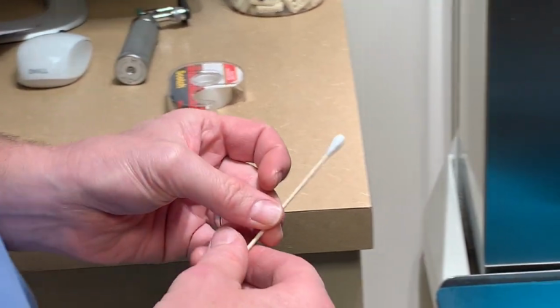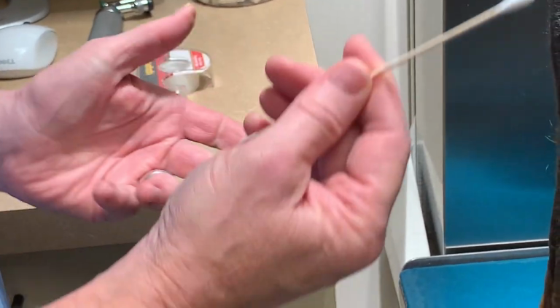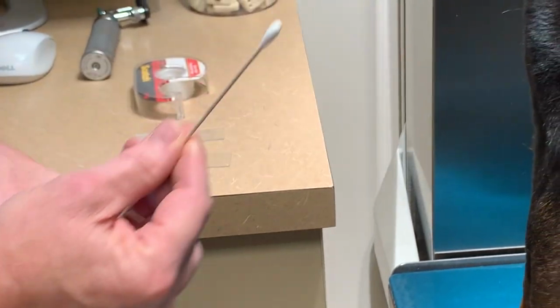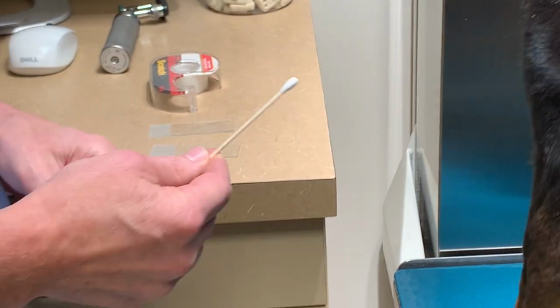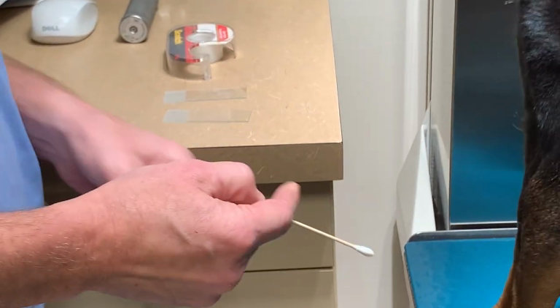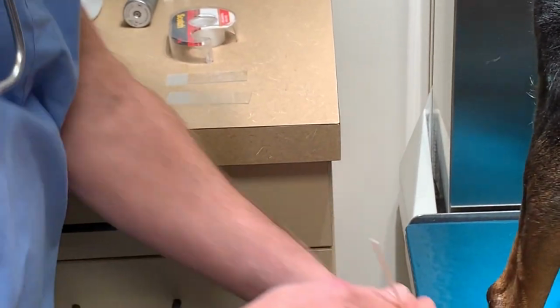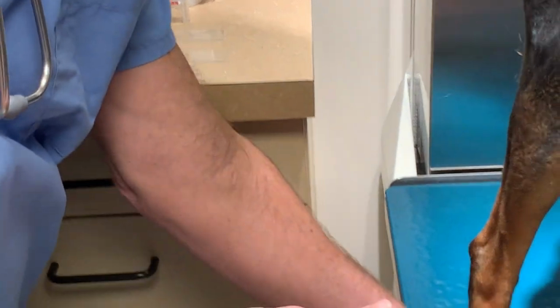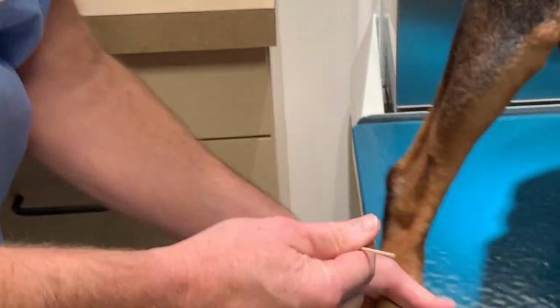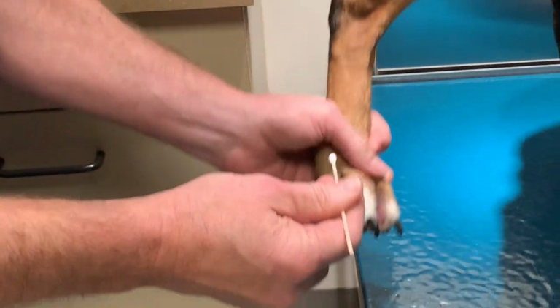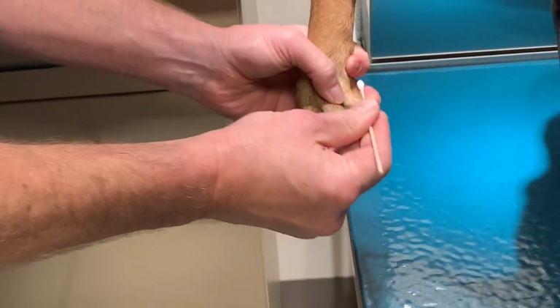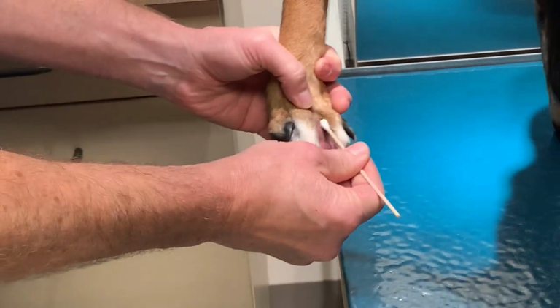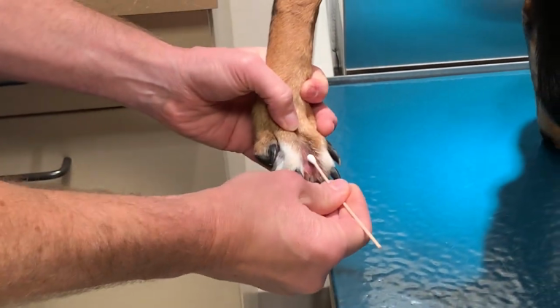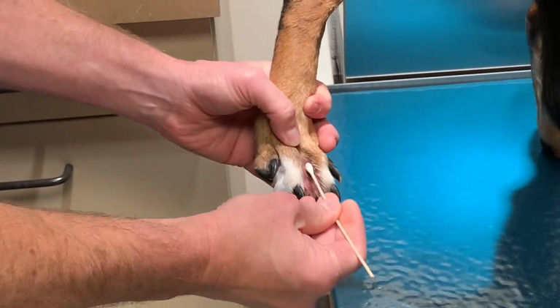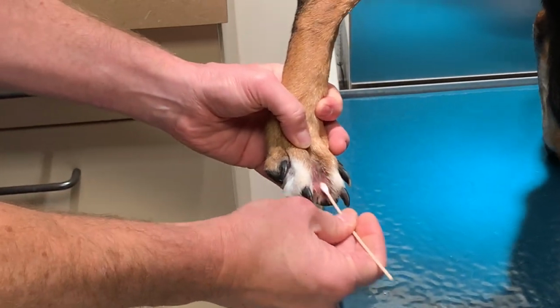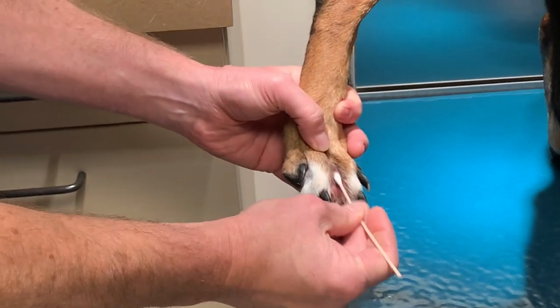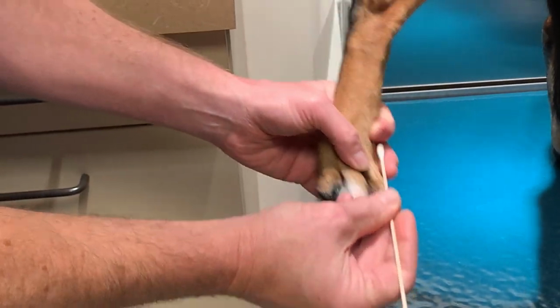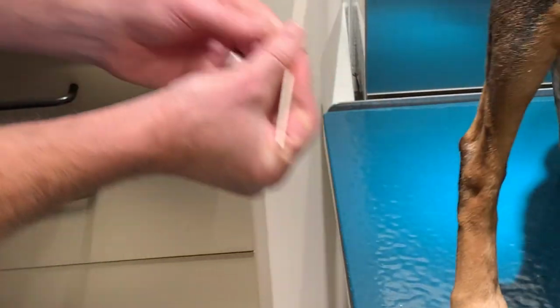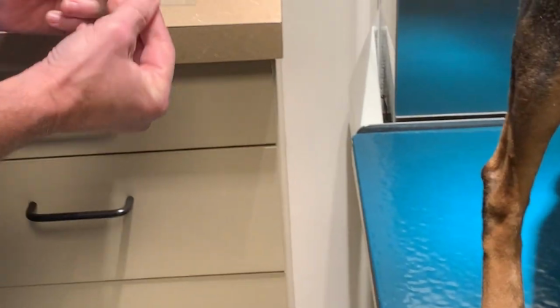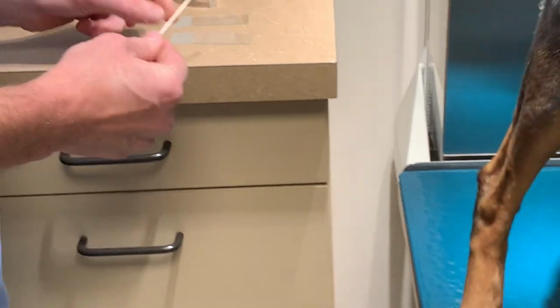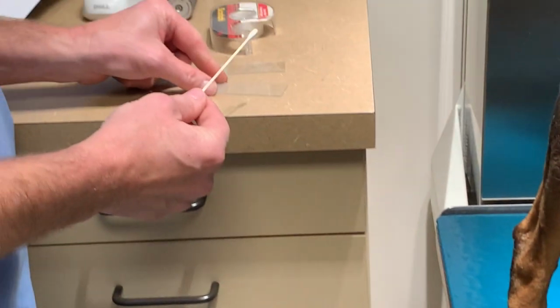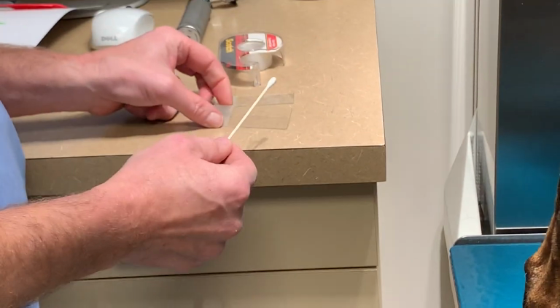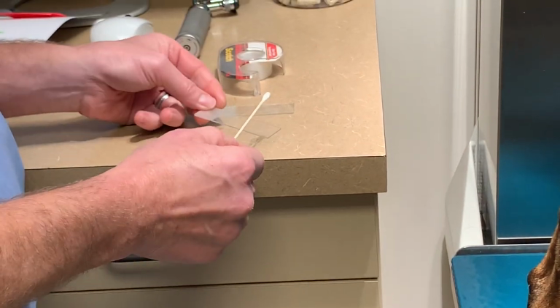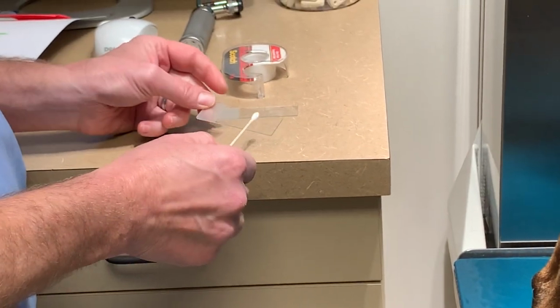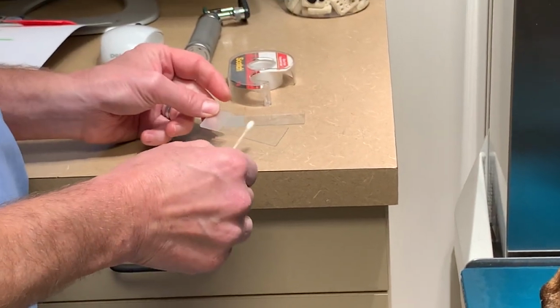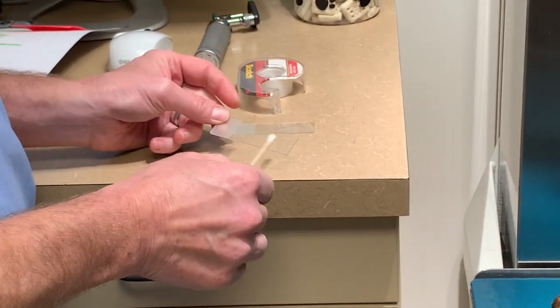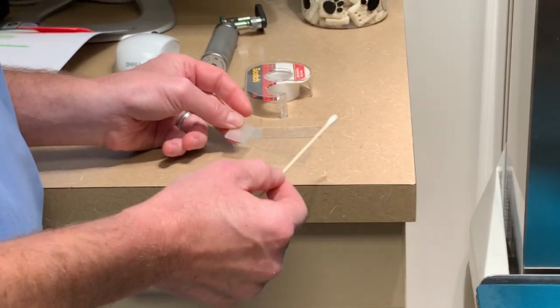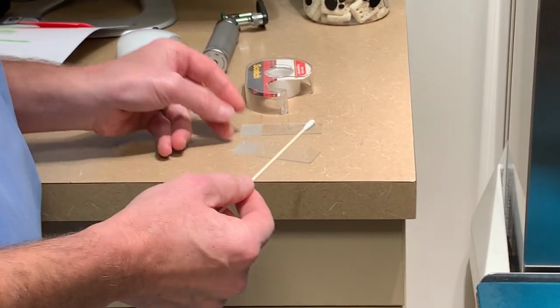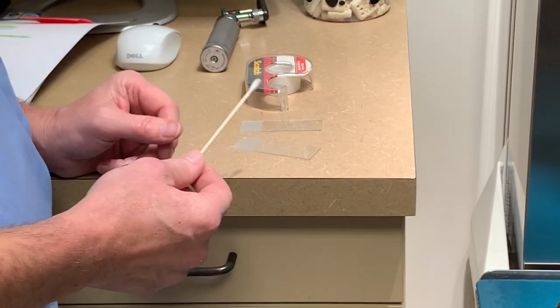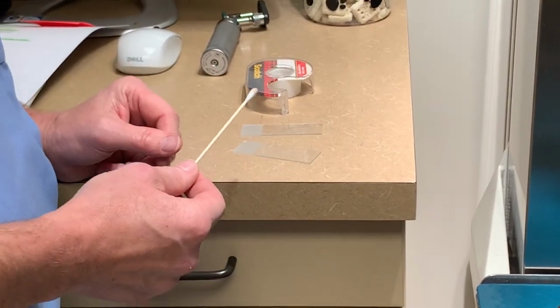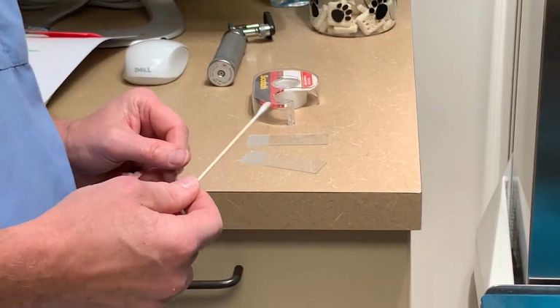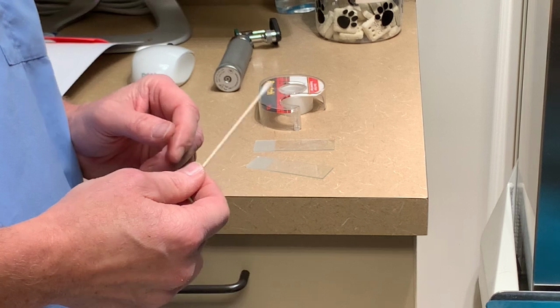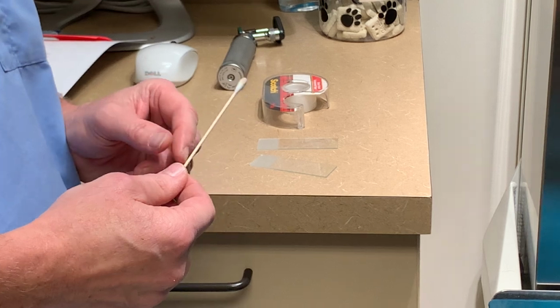You can also use a cotton bud. Just rub it in the area and then roll it out on the slide. So that's taking skin cytology samples.